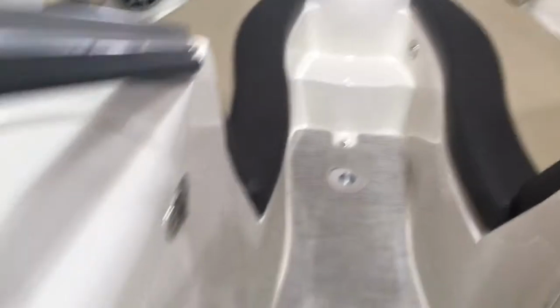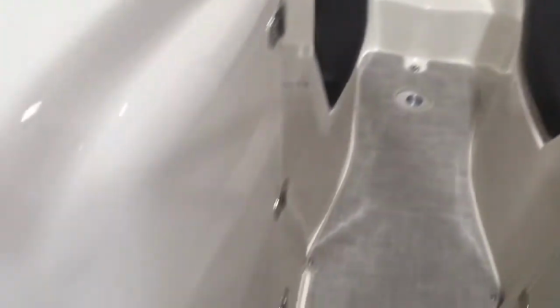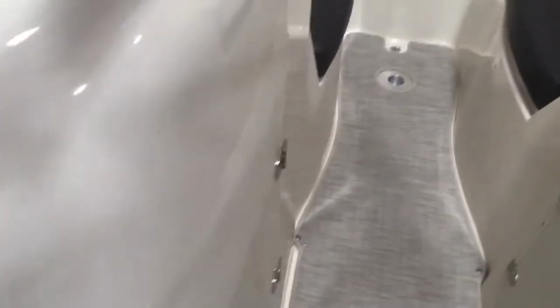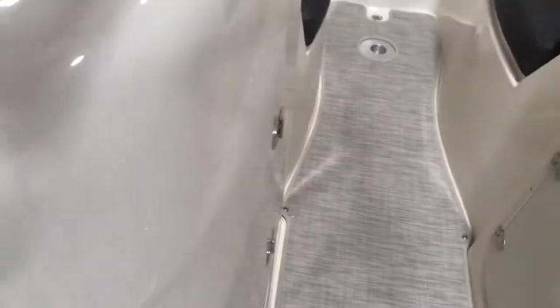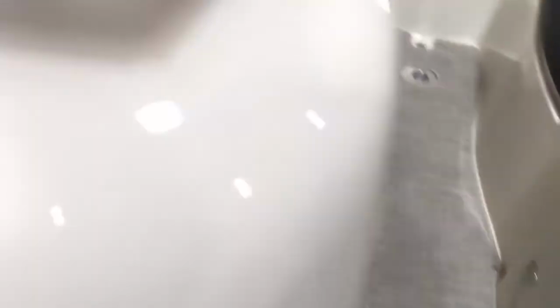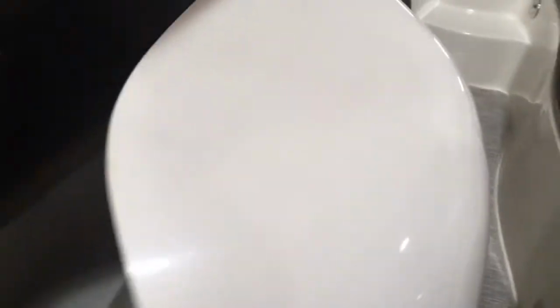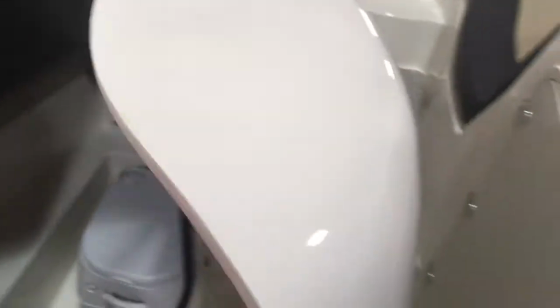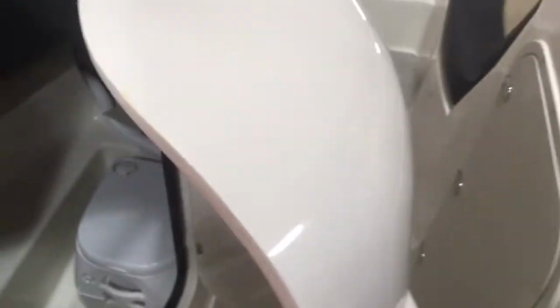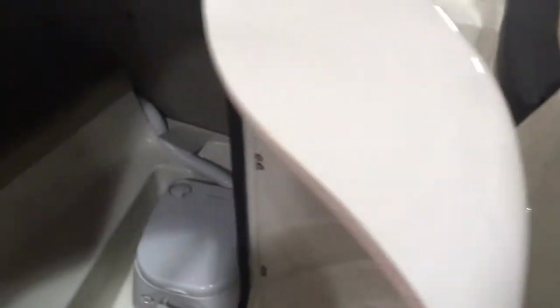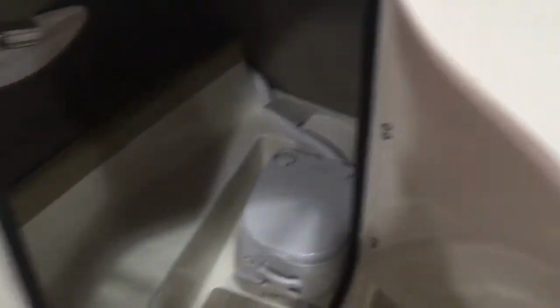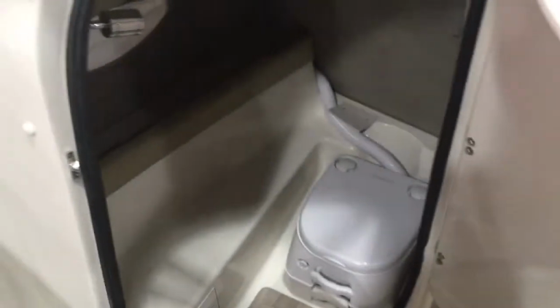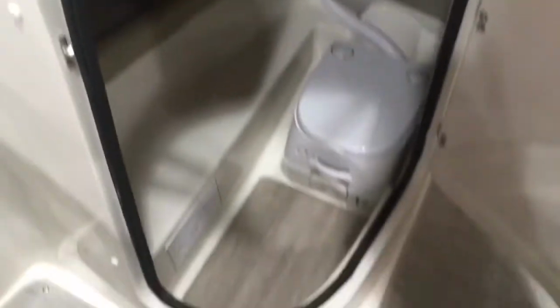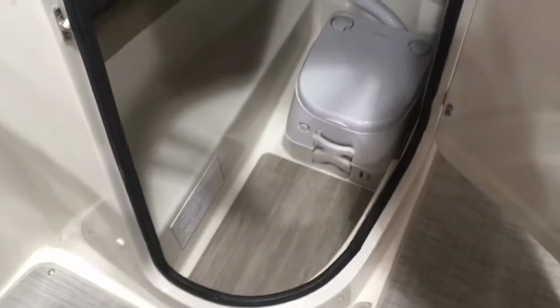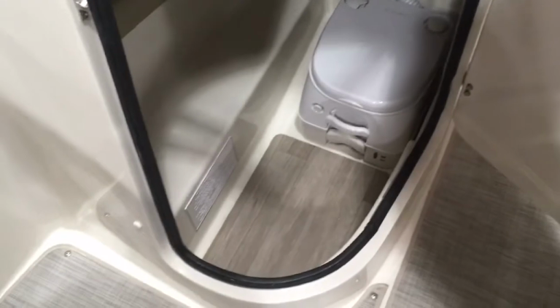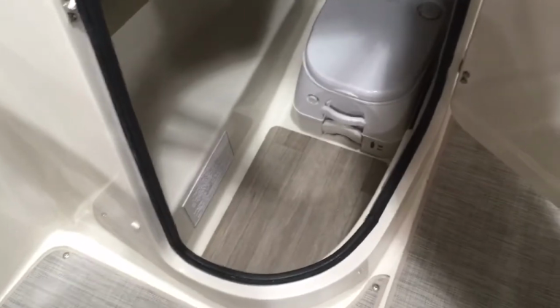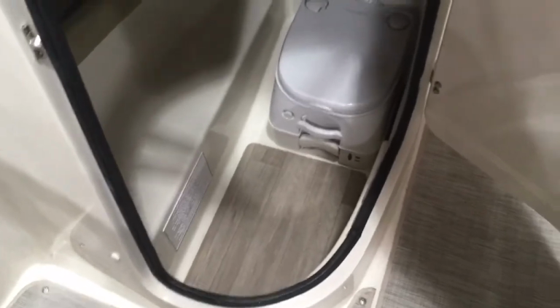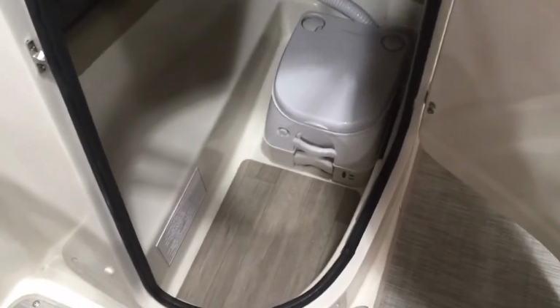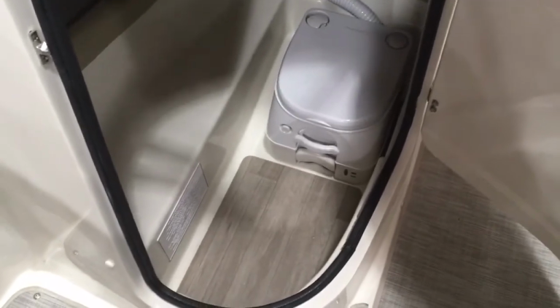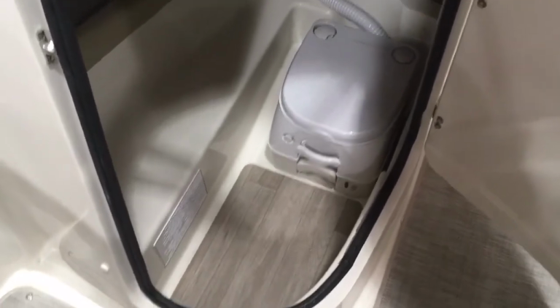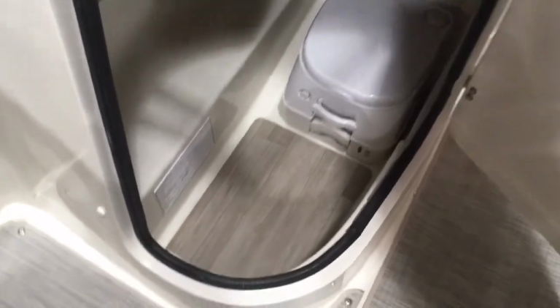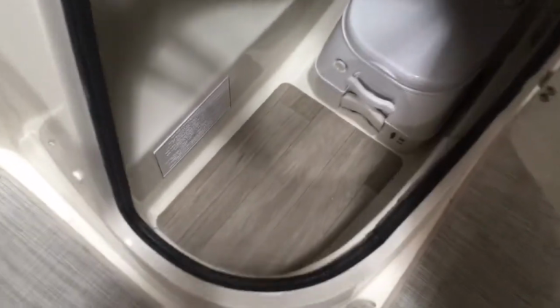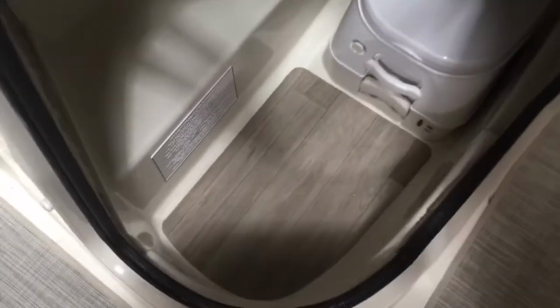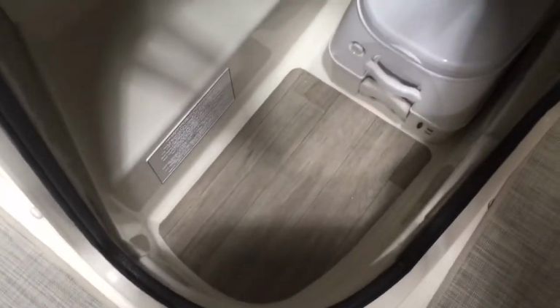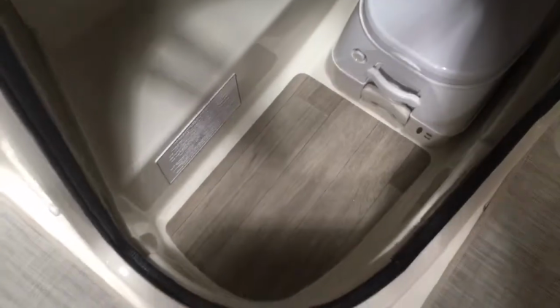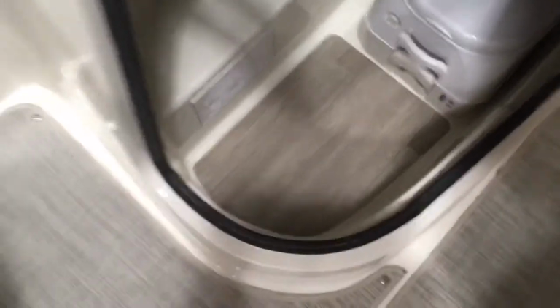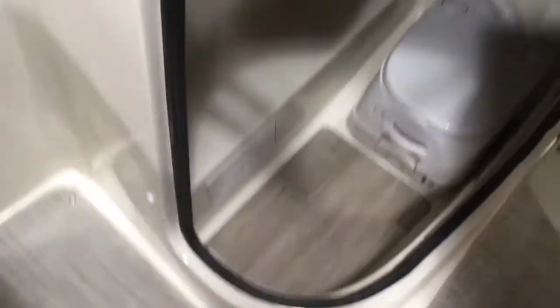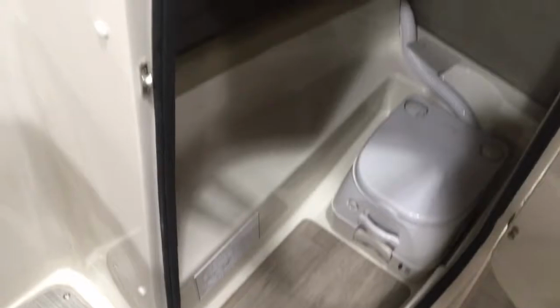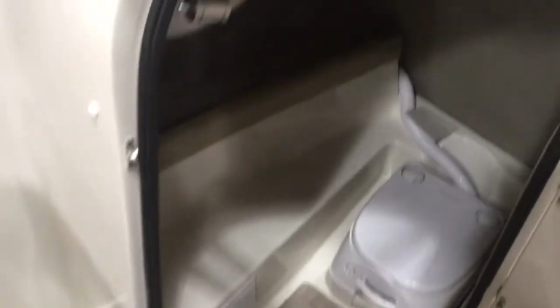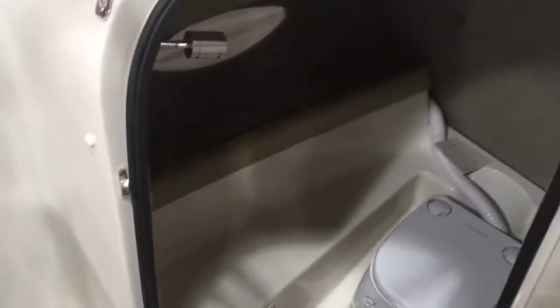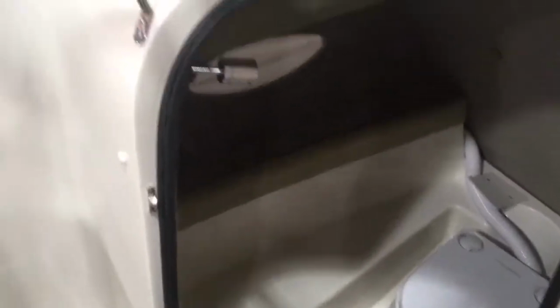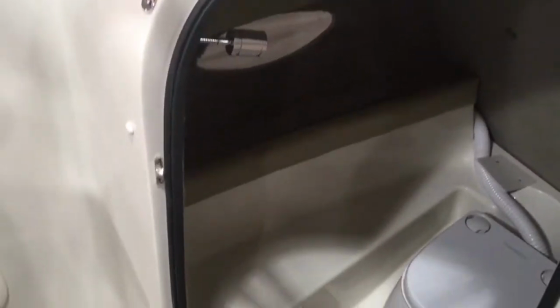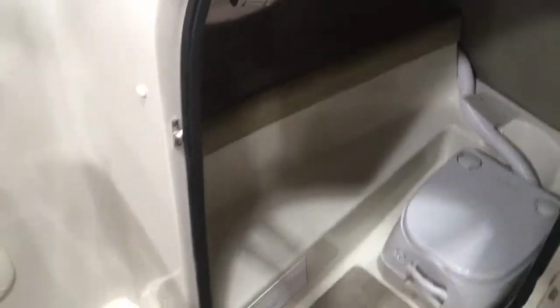Take a look at the head here — it's a nice fiberglass-lined head compartment with a porta potti and pump-out fittings. It also has laminate flooring inside and a light. Nice little touch.